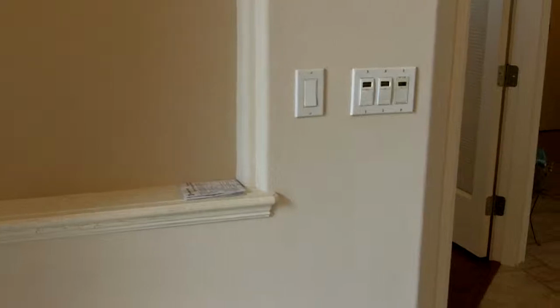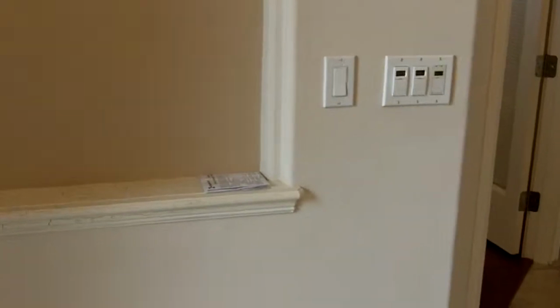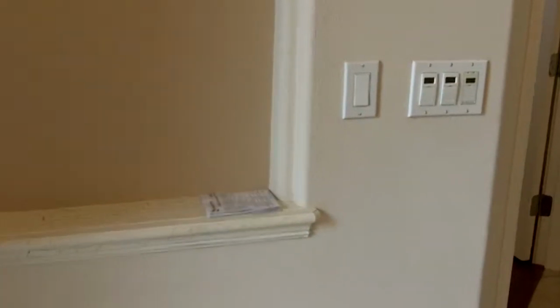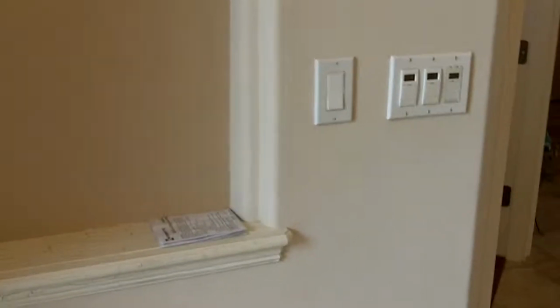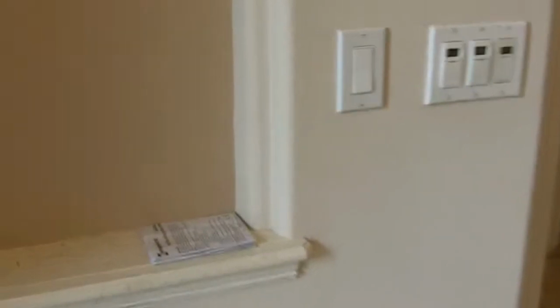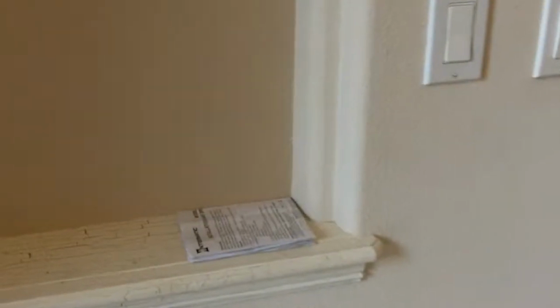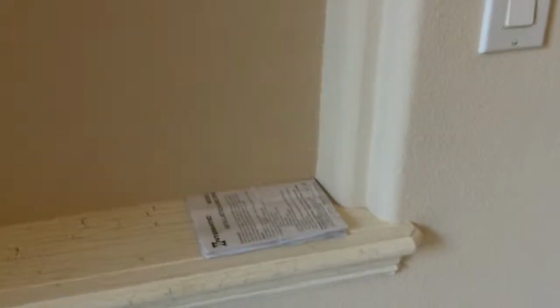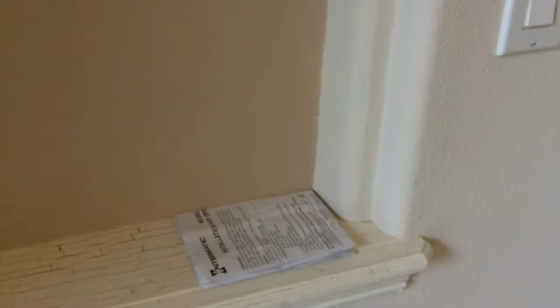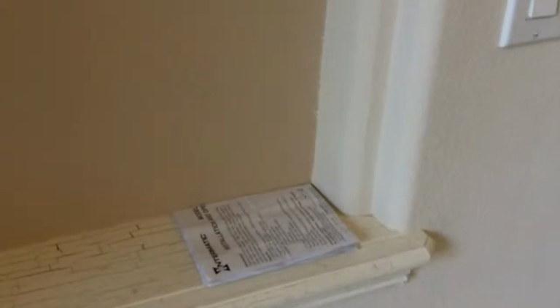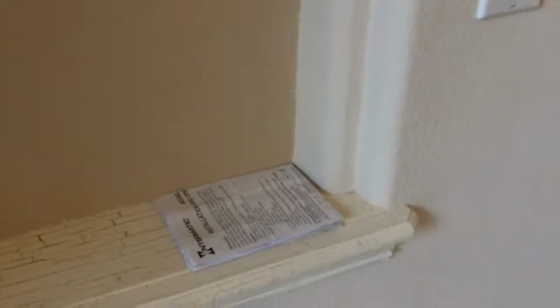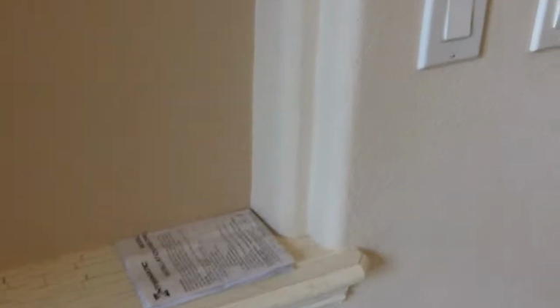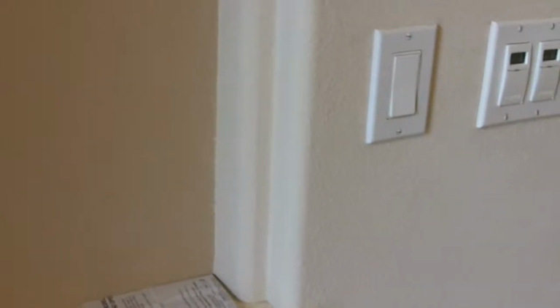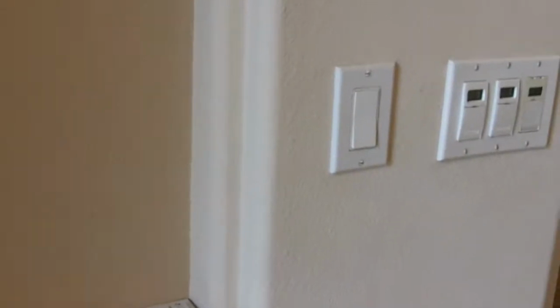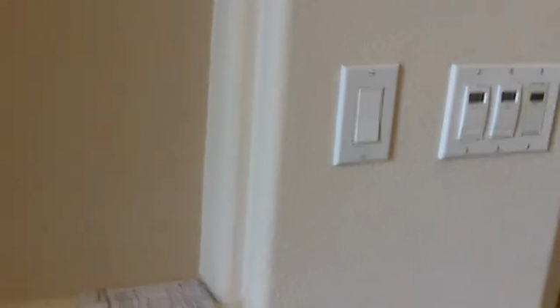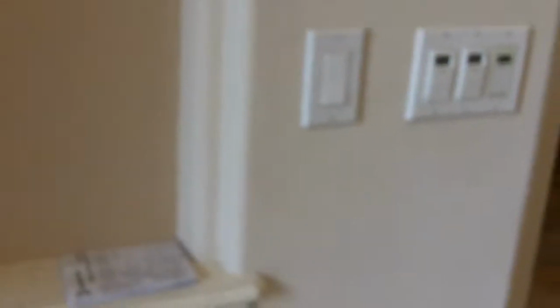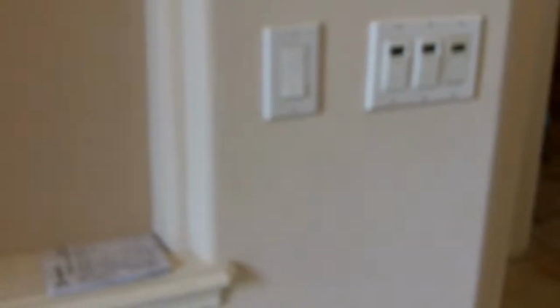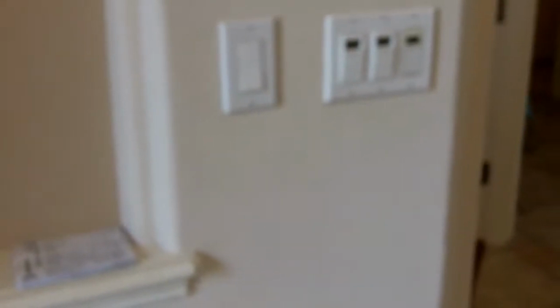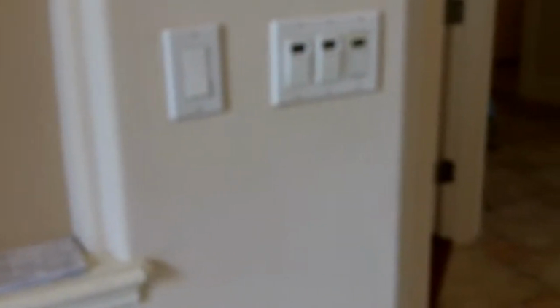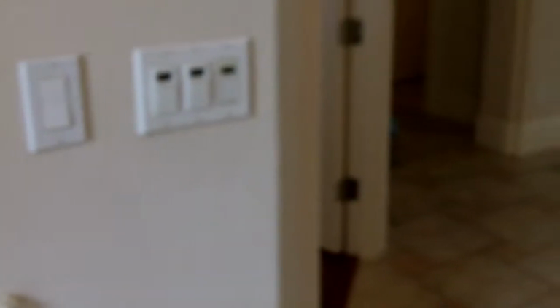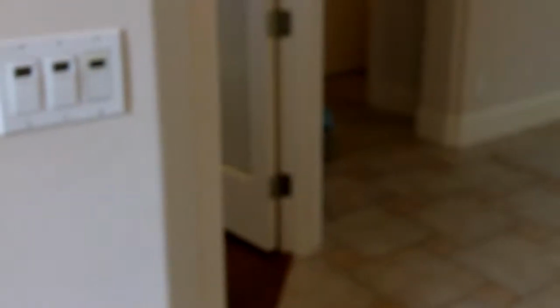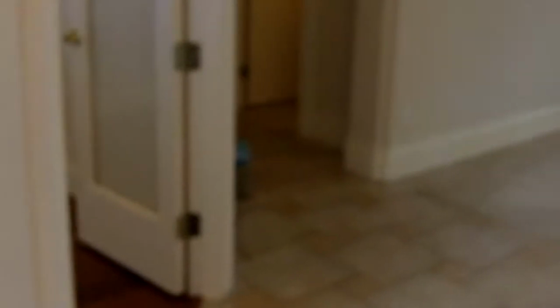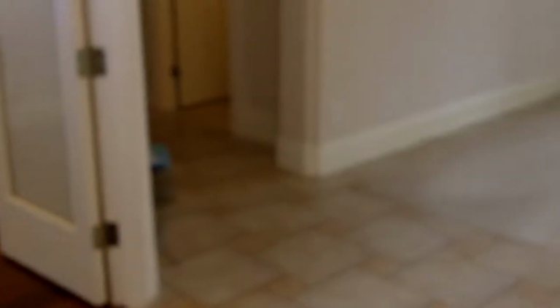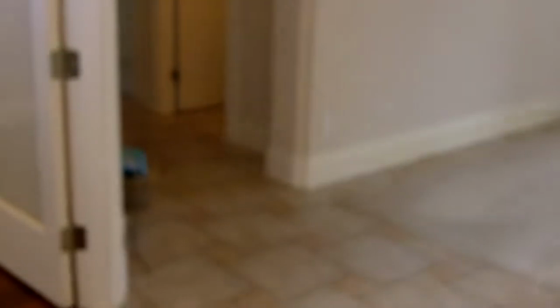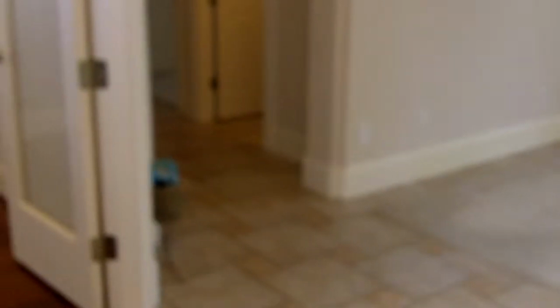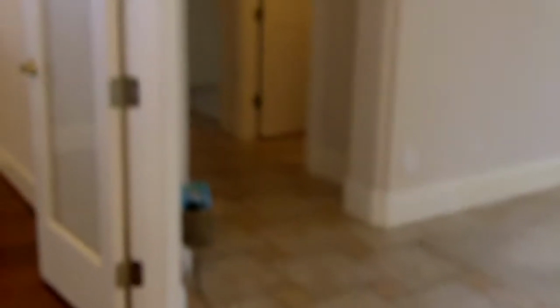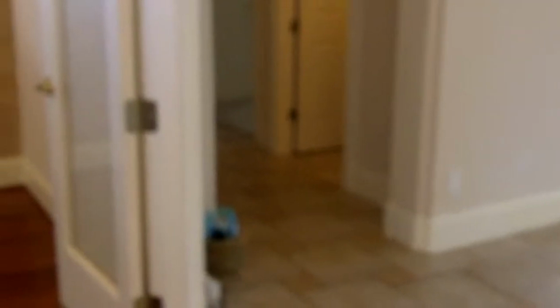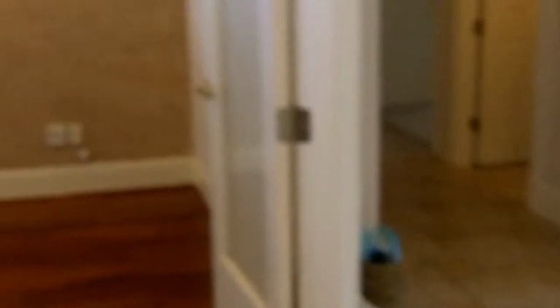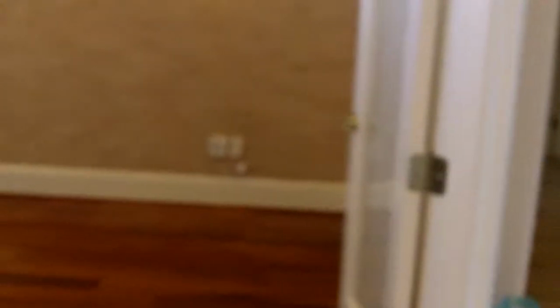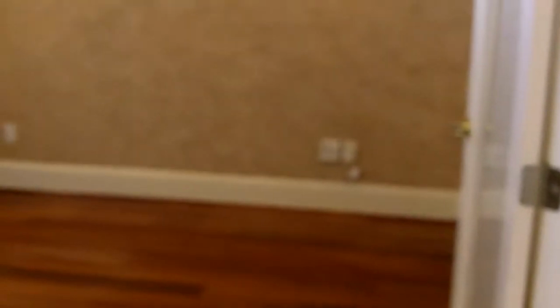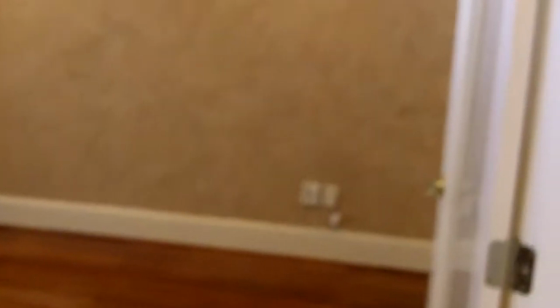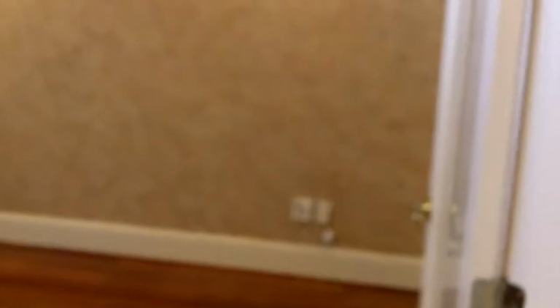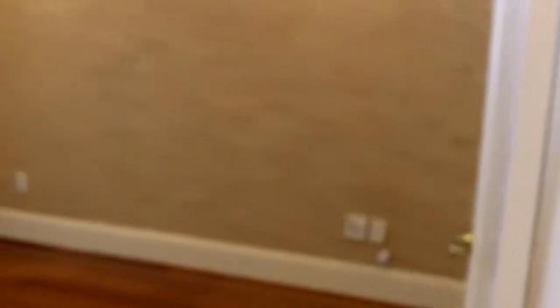Okay, front foyer. Any of these papers that you see, don't throw out. It's for the instructions on how to control the light switches and things like that.